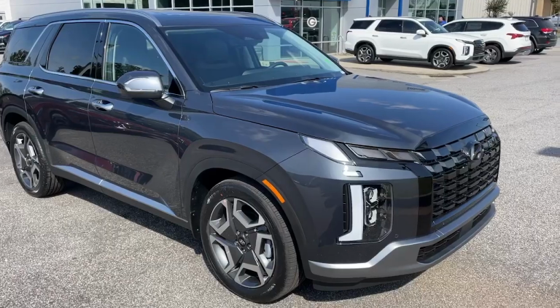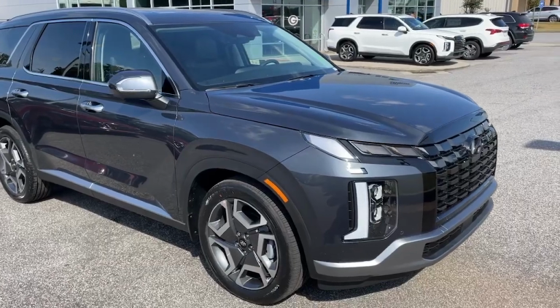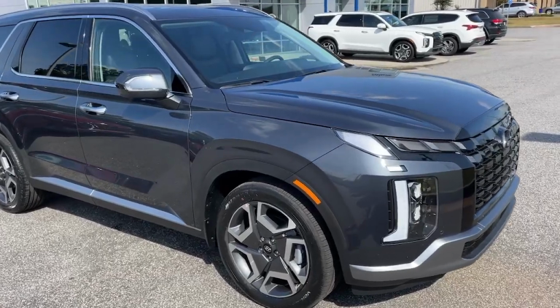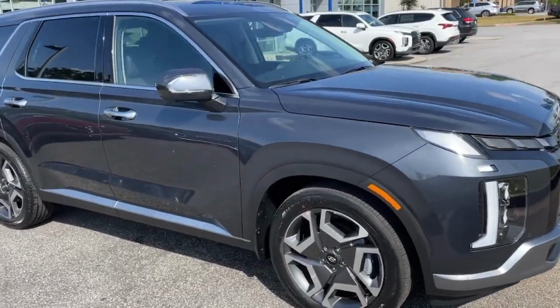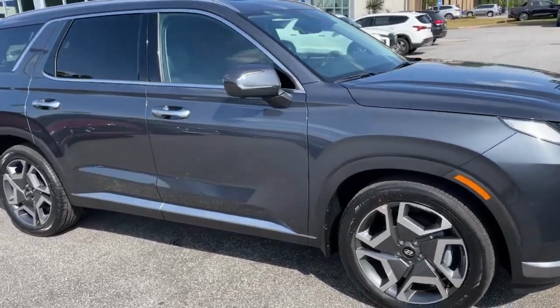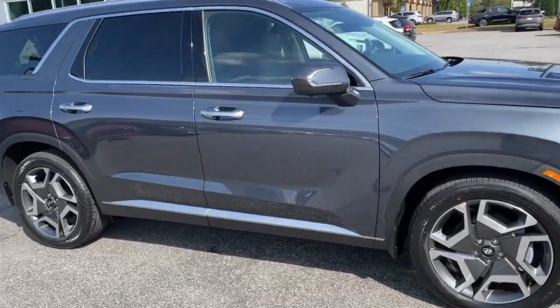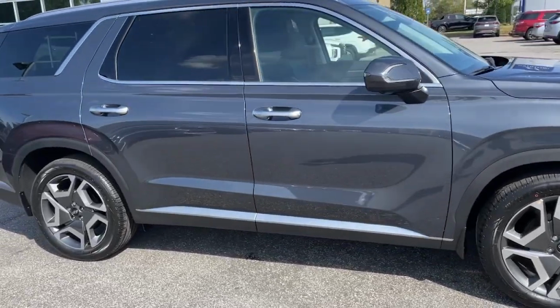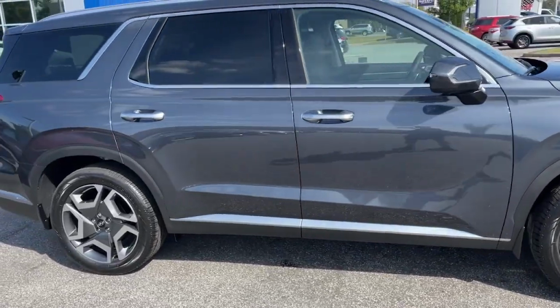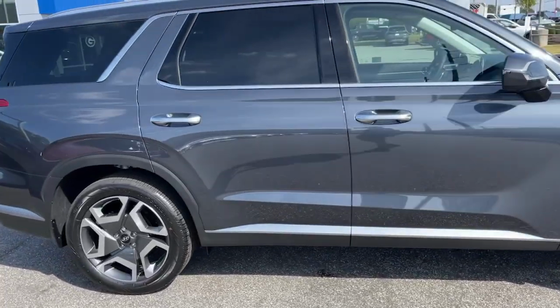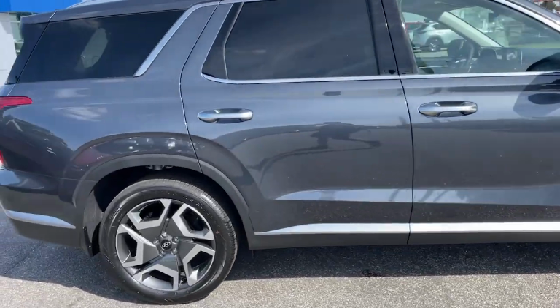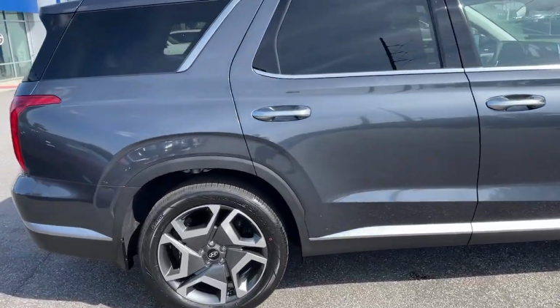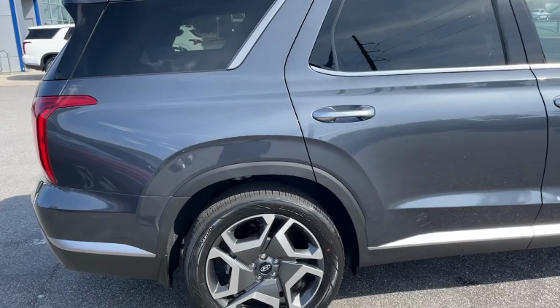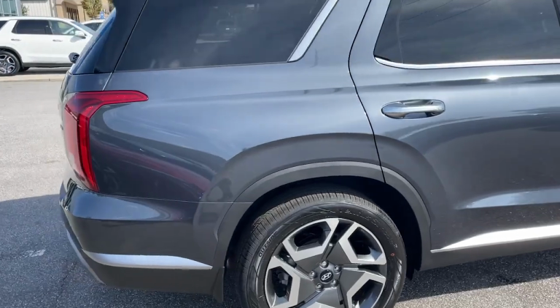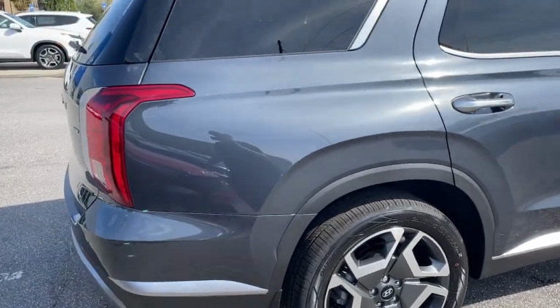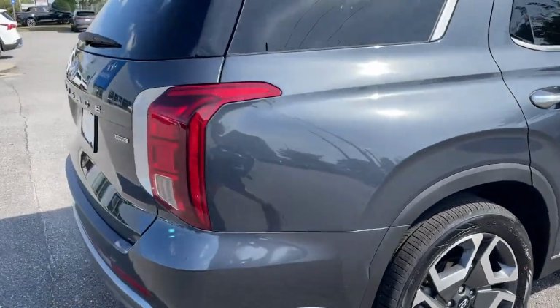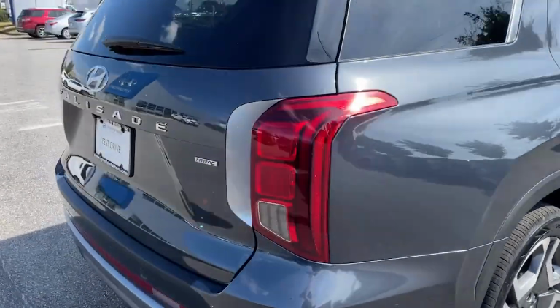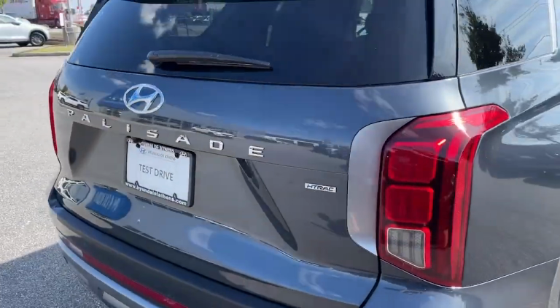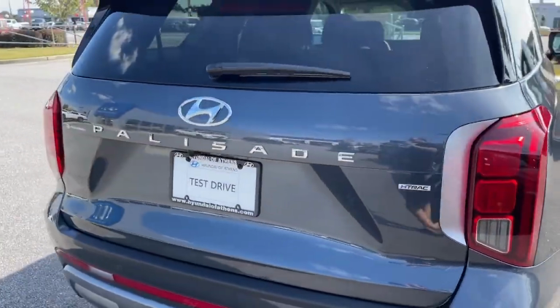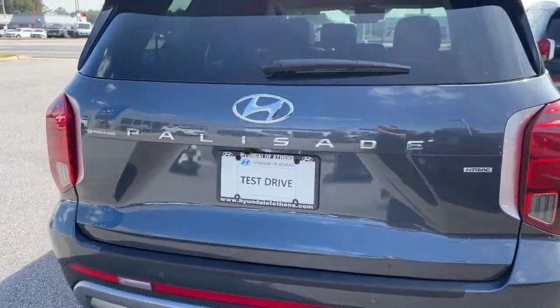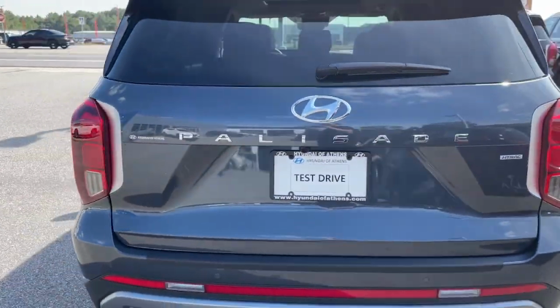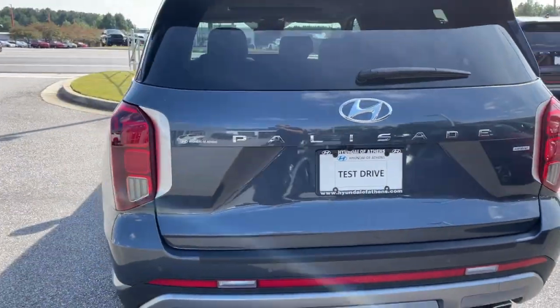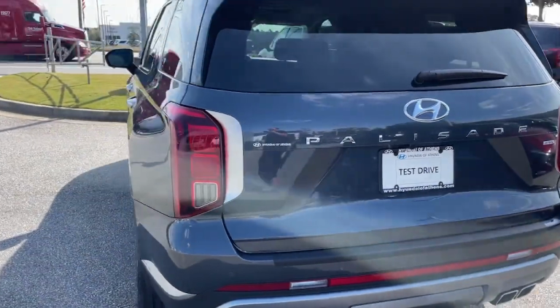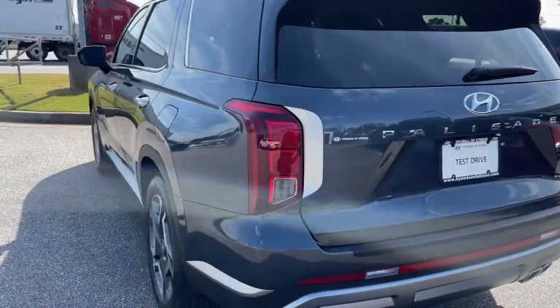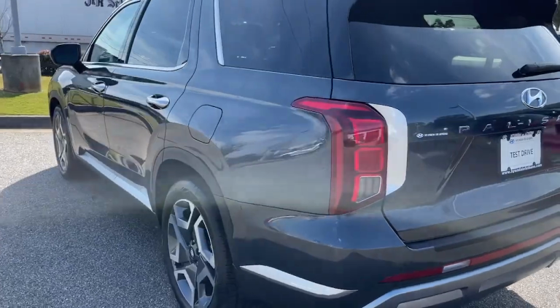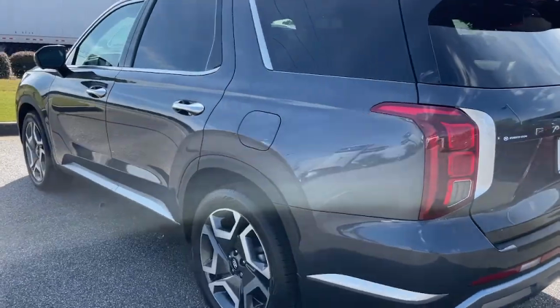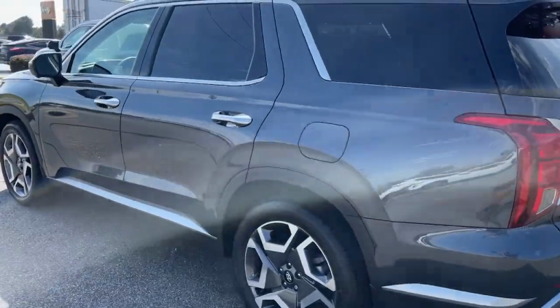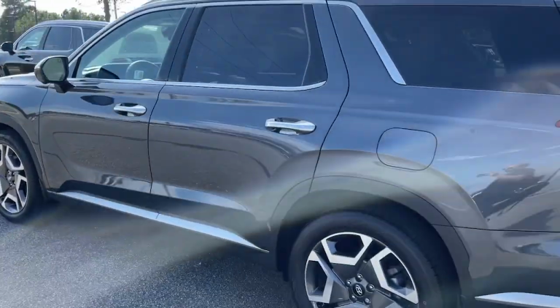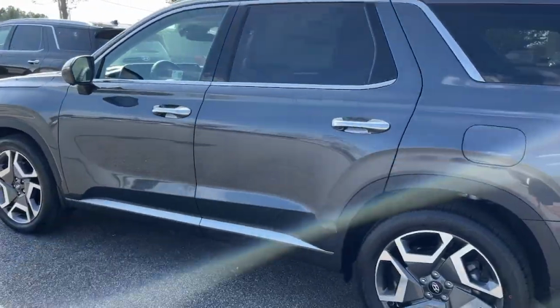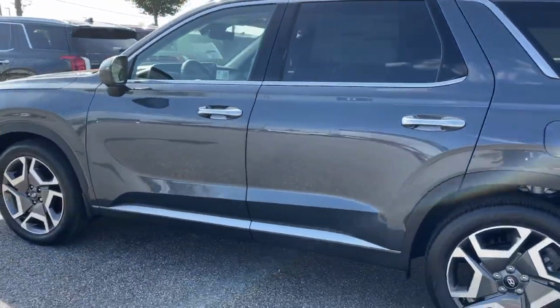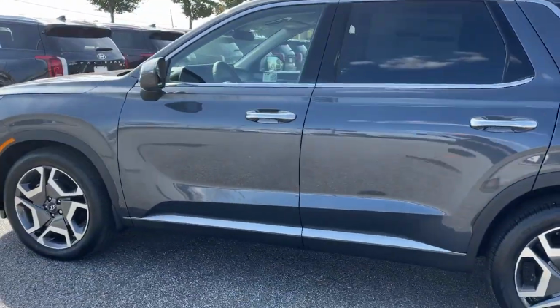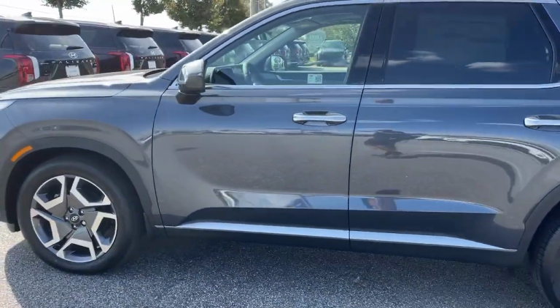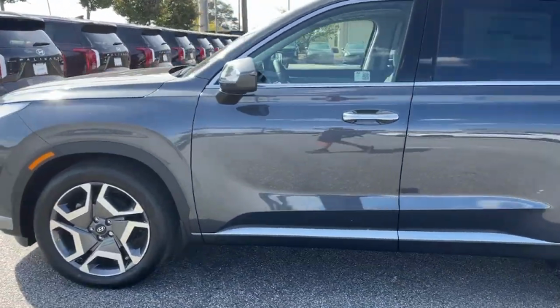You'll have love at first sight with the 2024 Hyundai Palisade. Here's a convenient, comfortable, and capable Hyundai Palisade. The spacious three-row crossover with a silky smooth ride, V6 power, and premium interior.